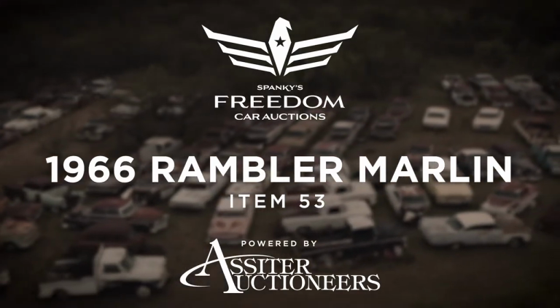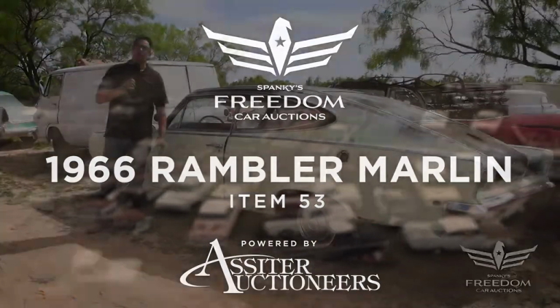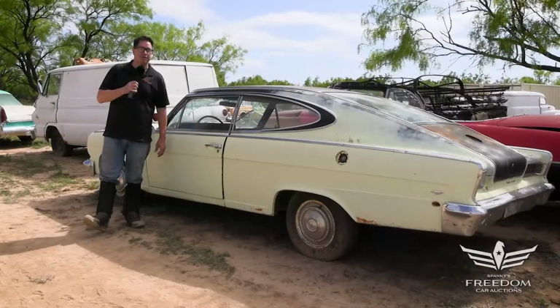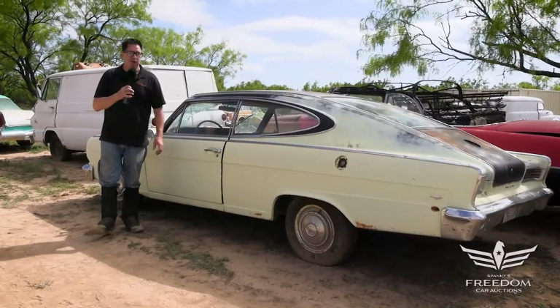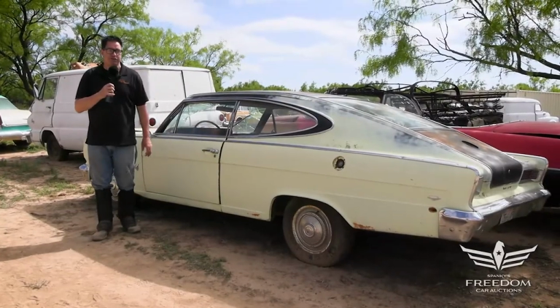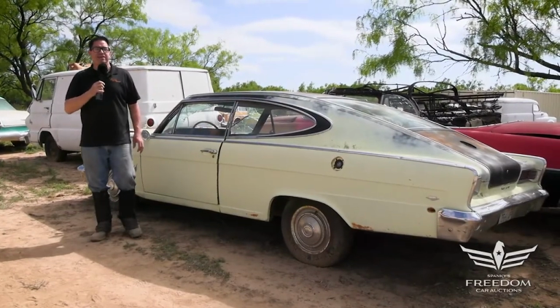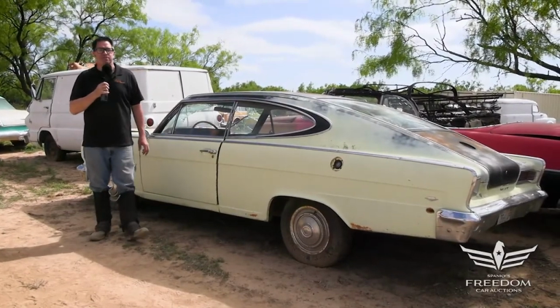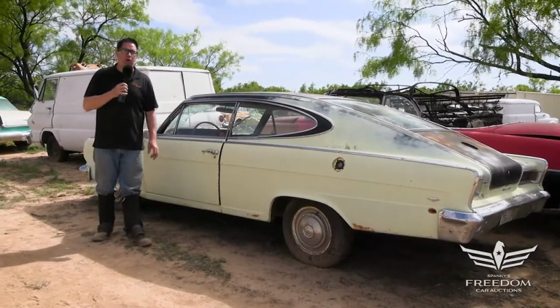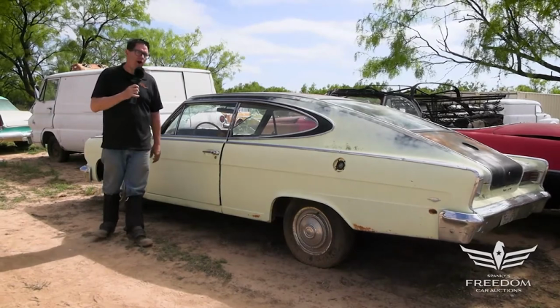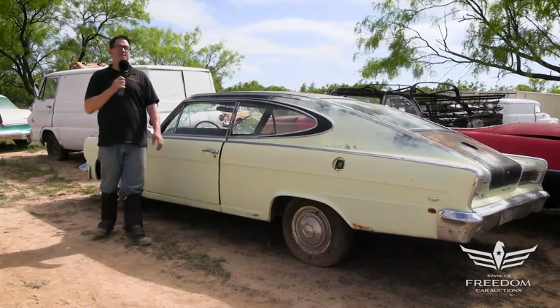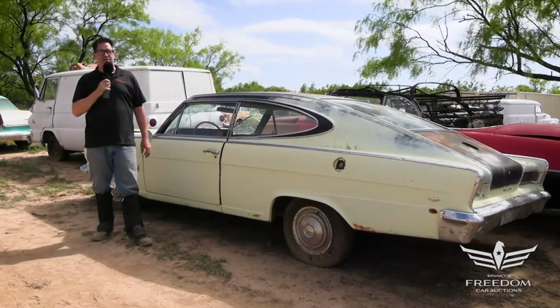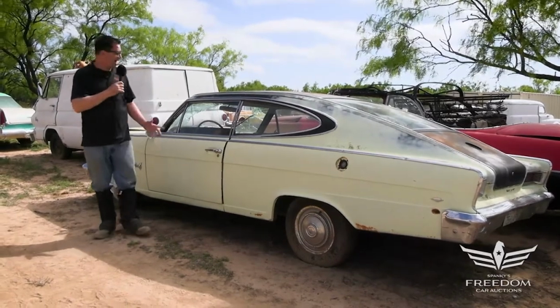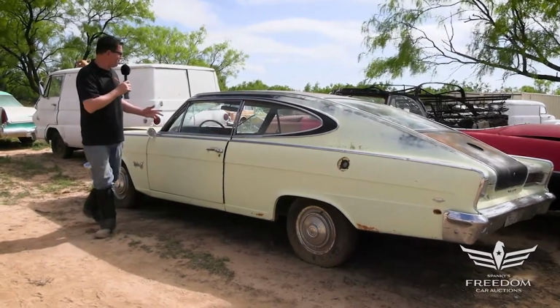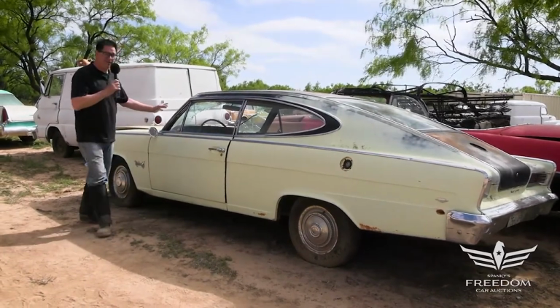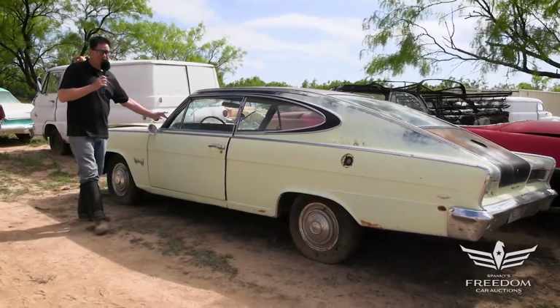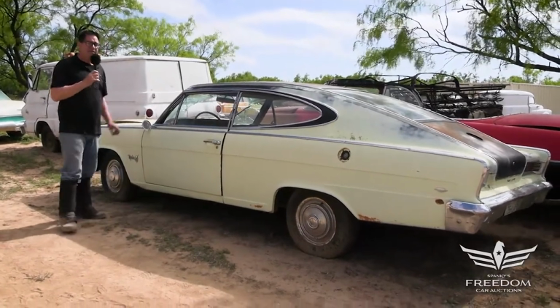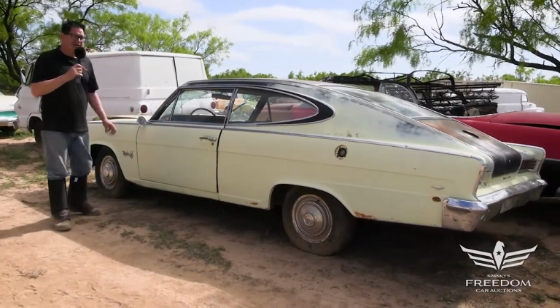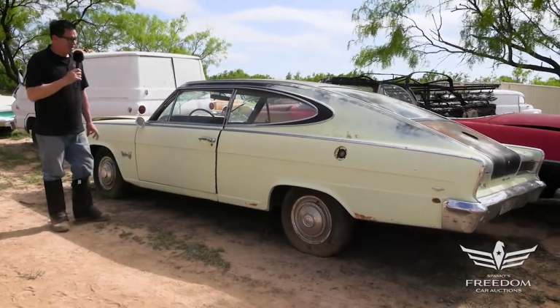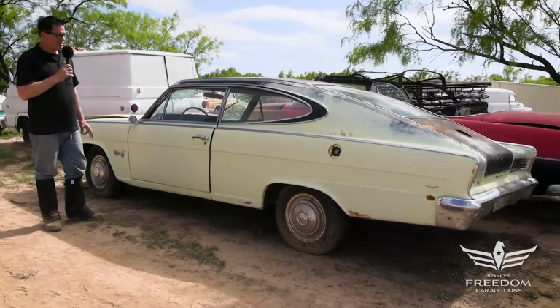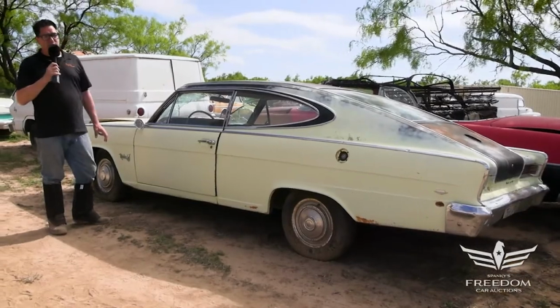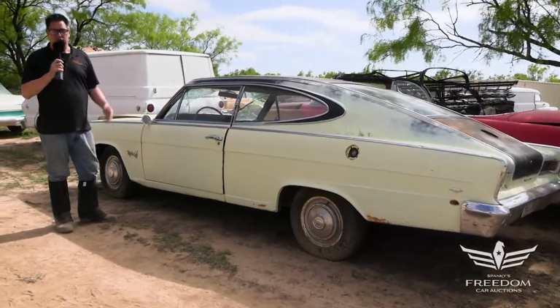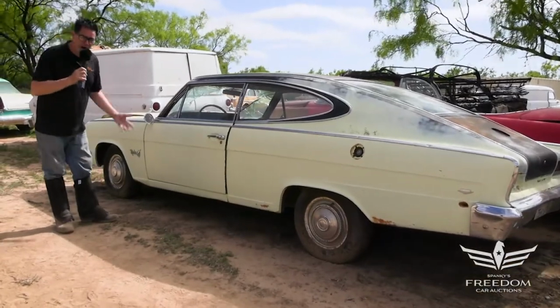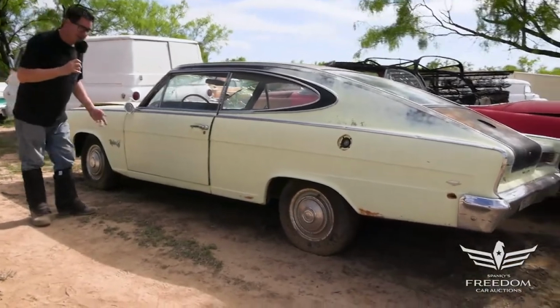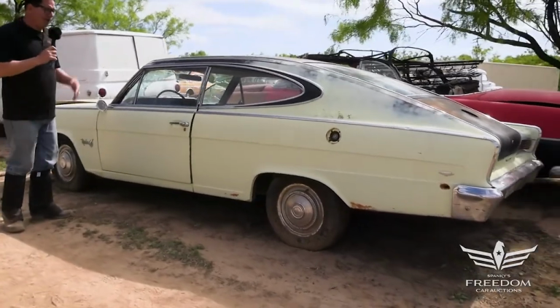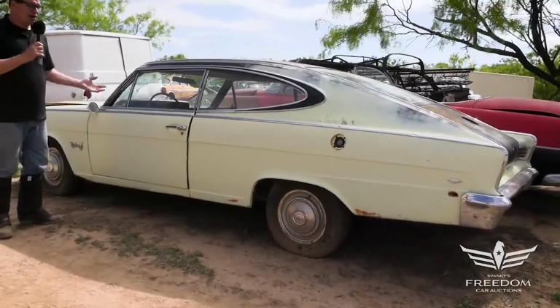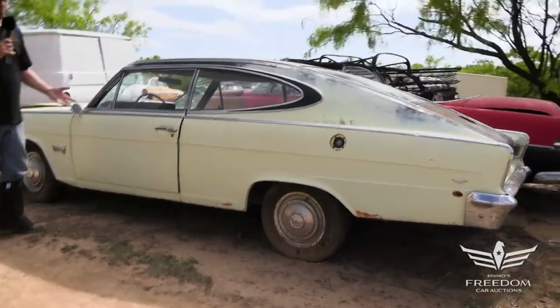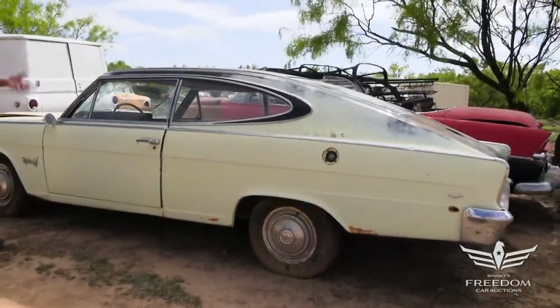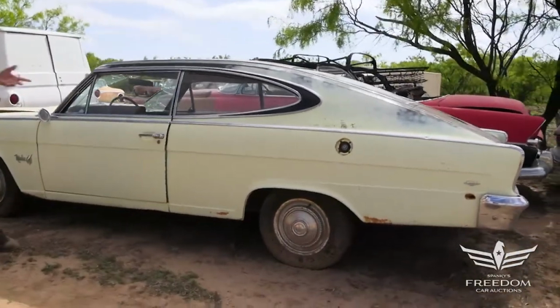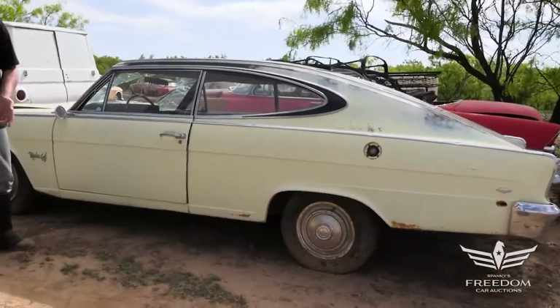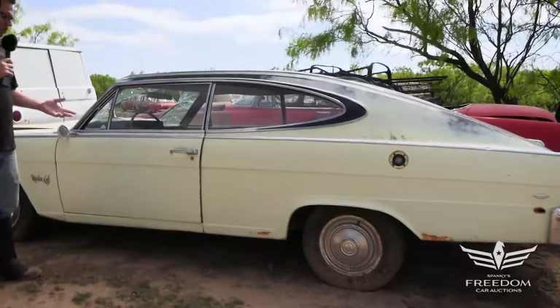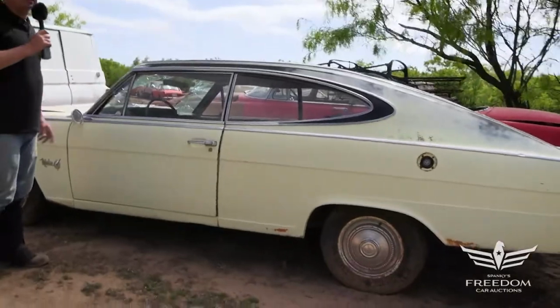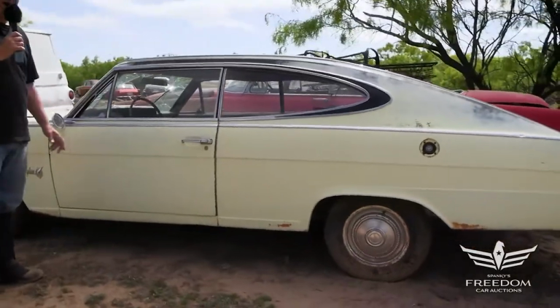Steve Mignone here for the Assetto Auctioneers Great Texas Mopar Horde Auction event with item number 53. This is a 1966 American Motors Marlin — and while it's not a Chrysler product, it kind of is — but either way it's a cool car.